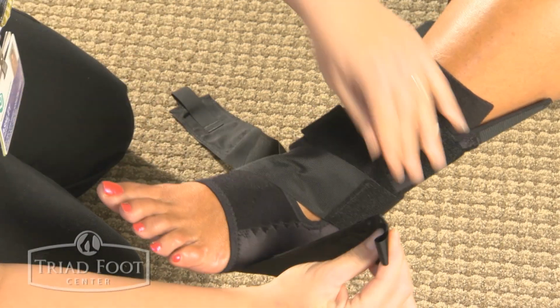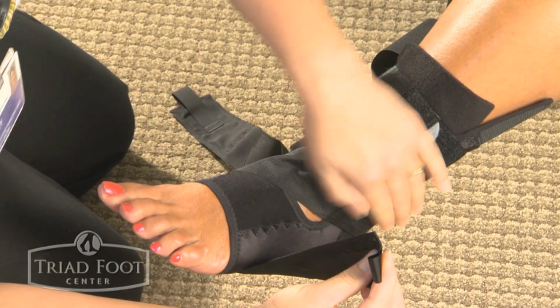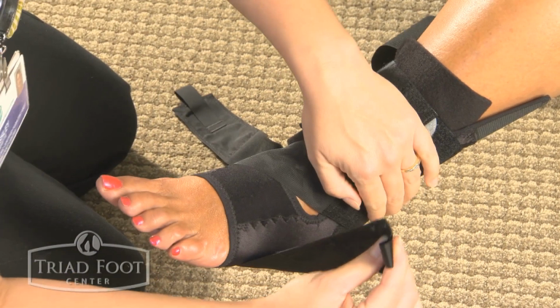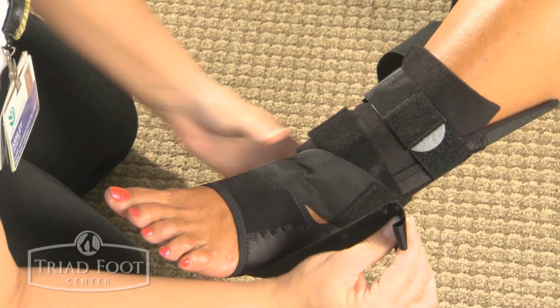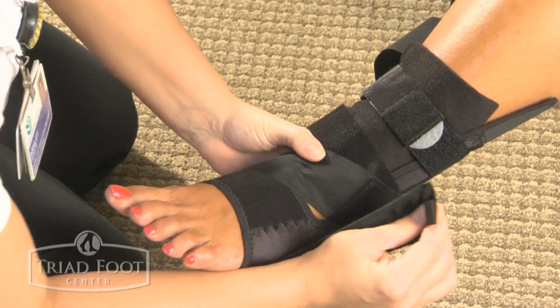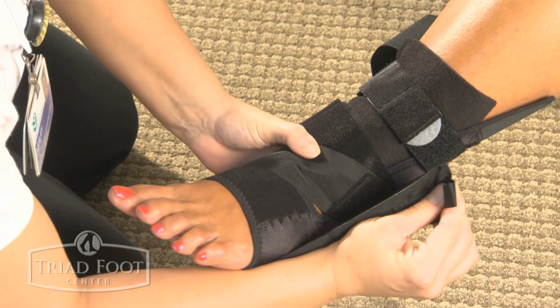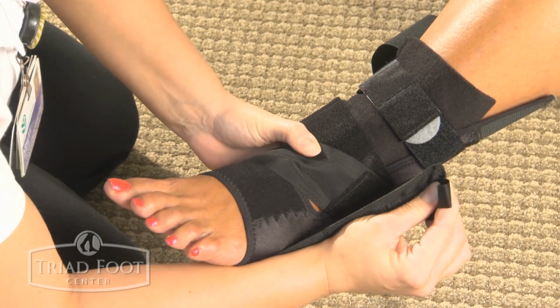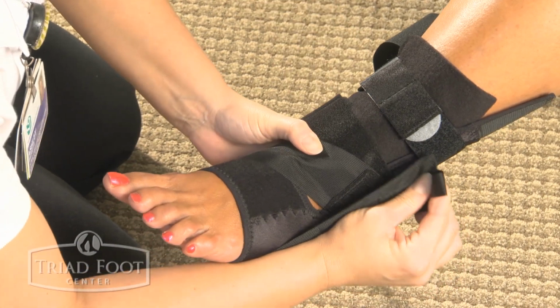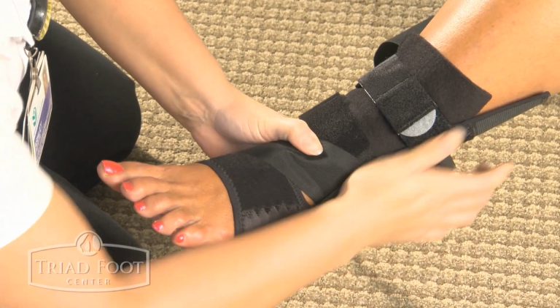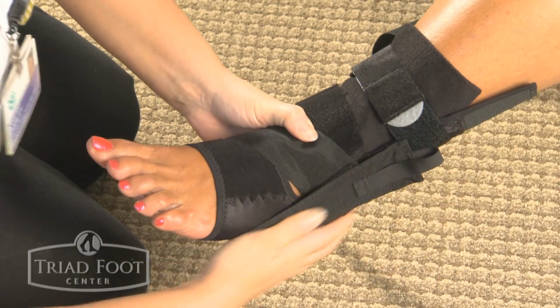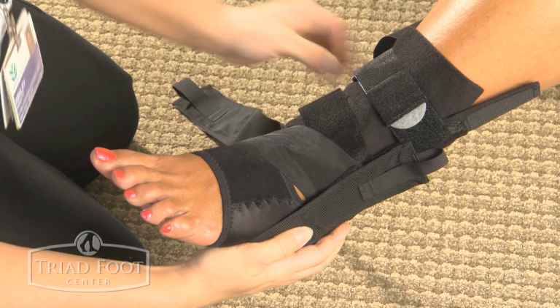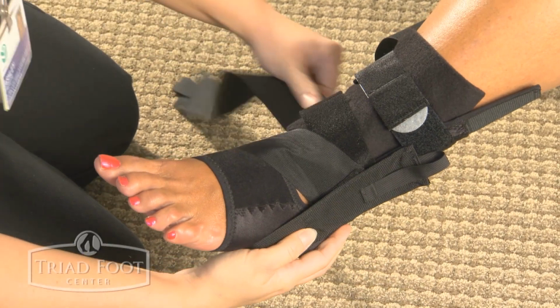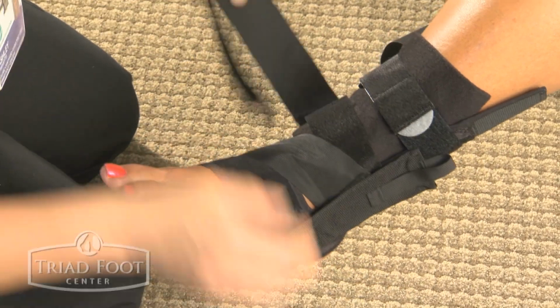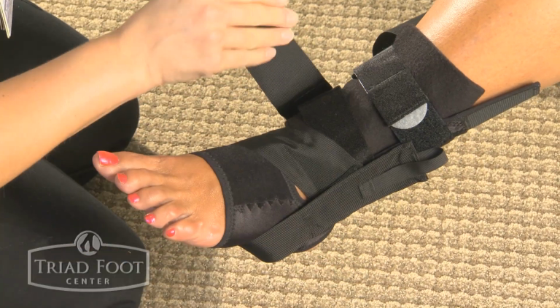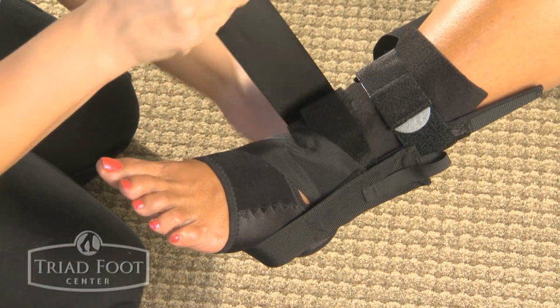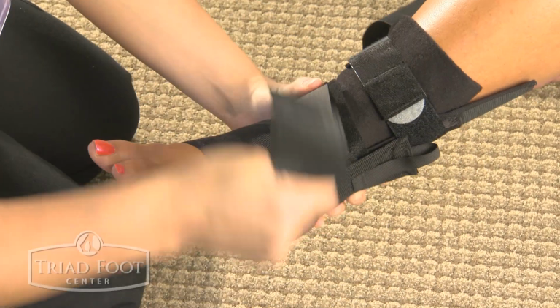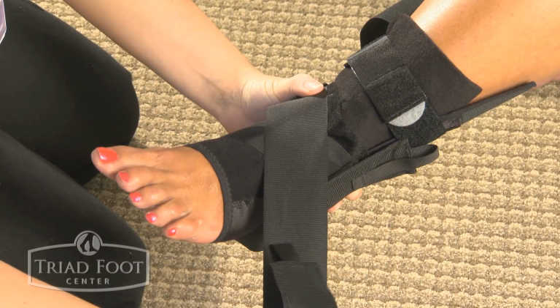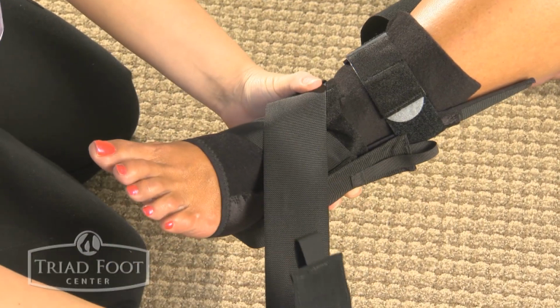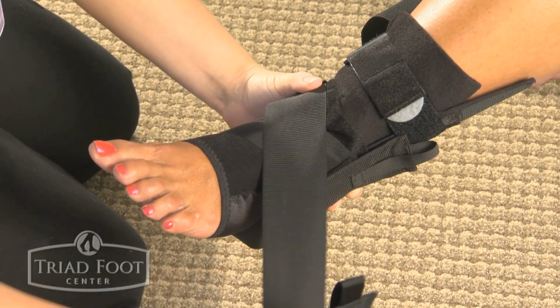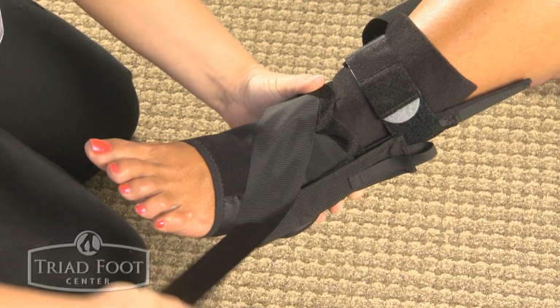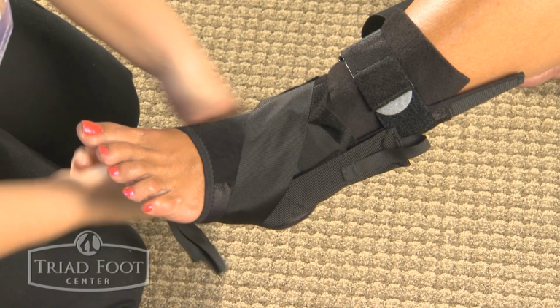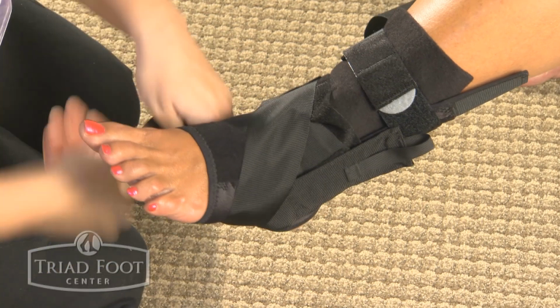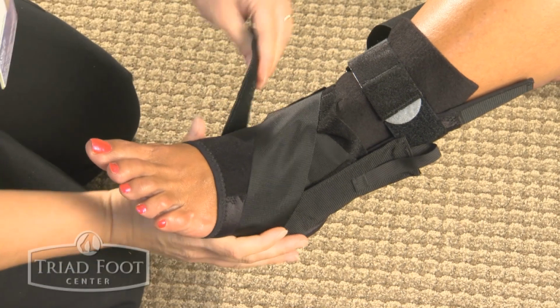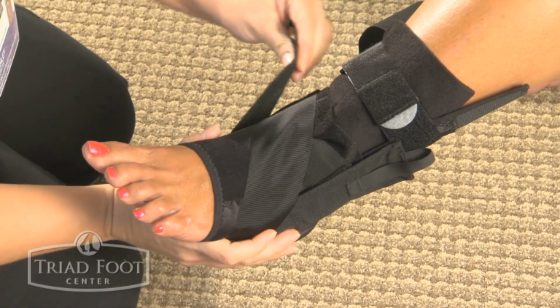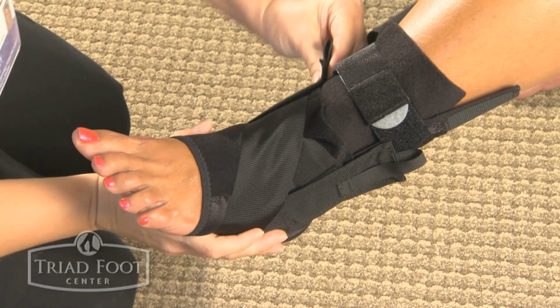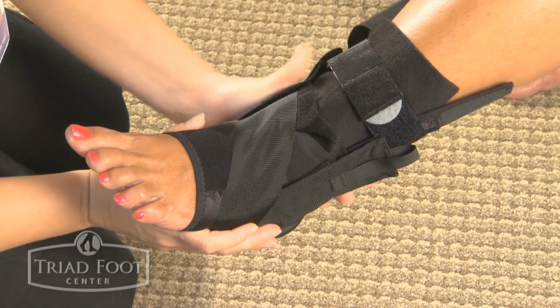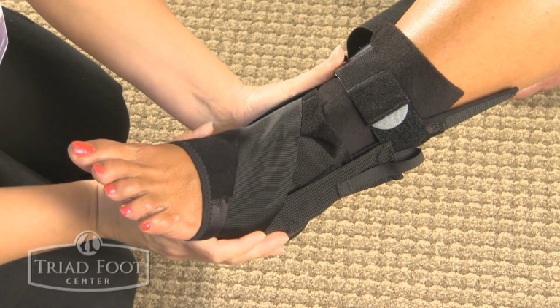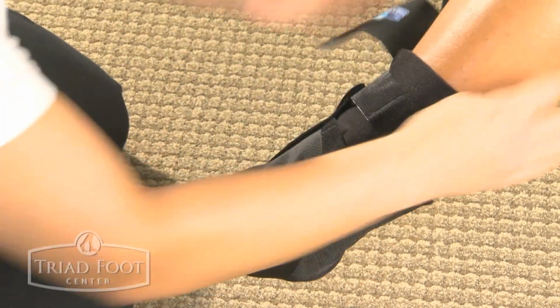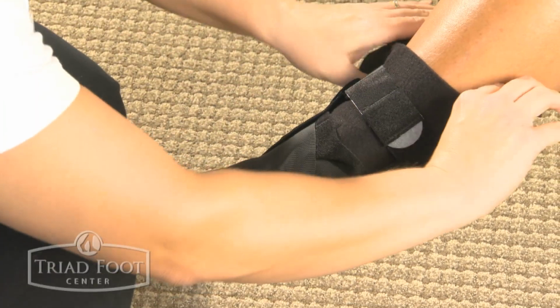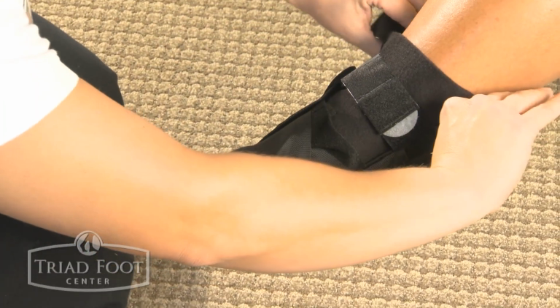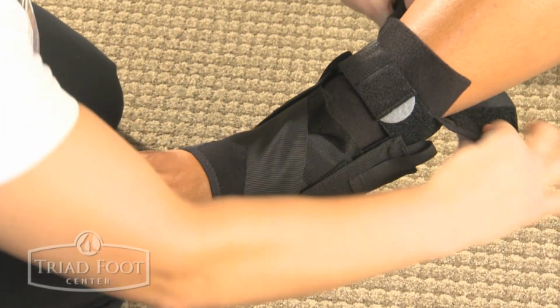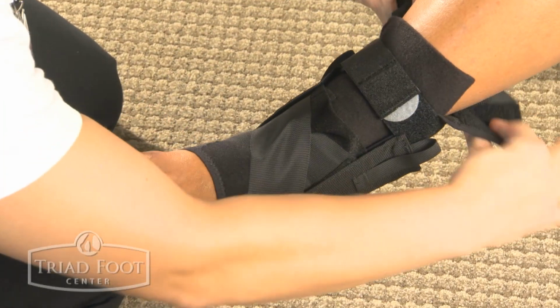End the wrap on the same side that the strap came from, then tug lightly to connect it back to the main brace. Repeat this process for the second large velcro strap on the opposite side and finish off as seen here.